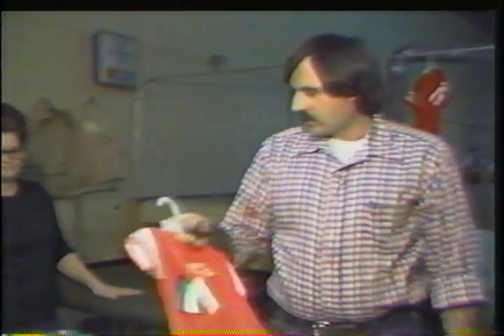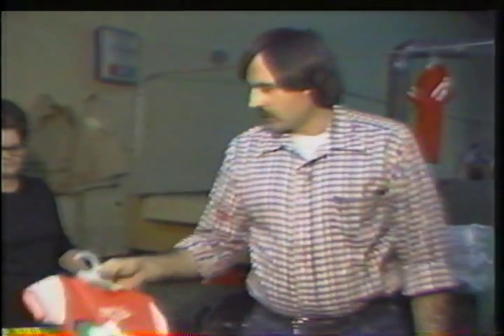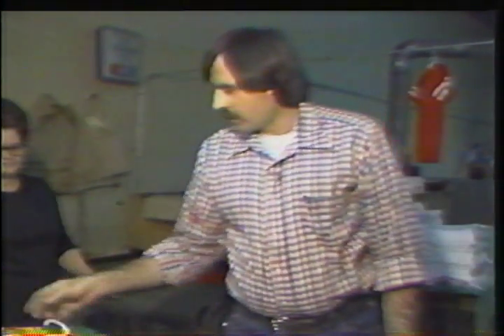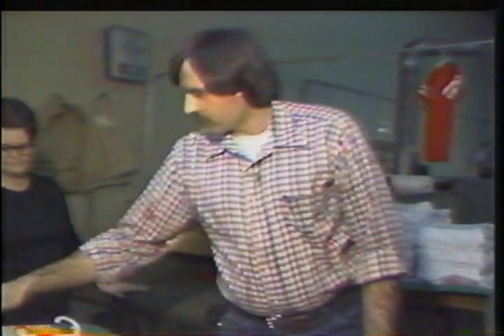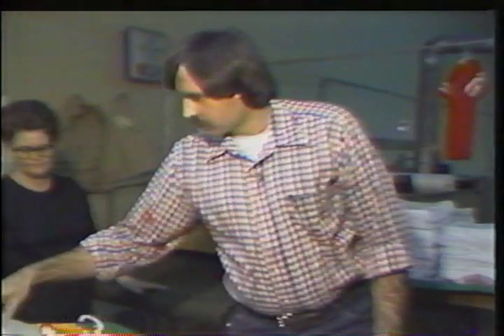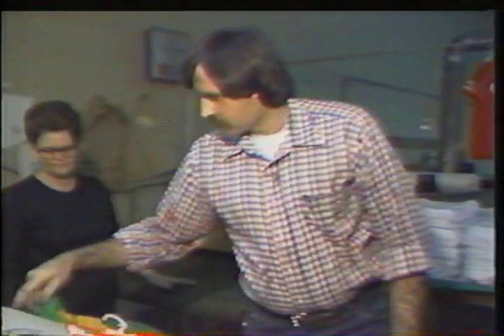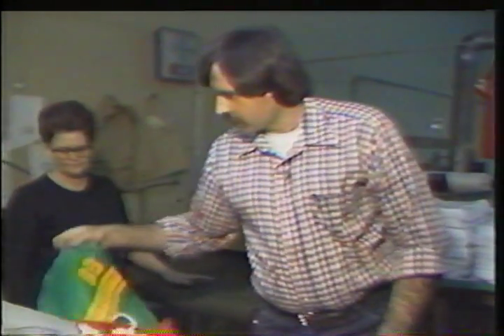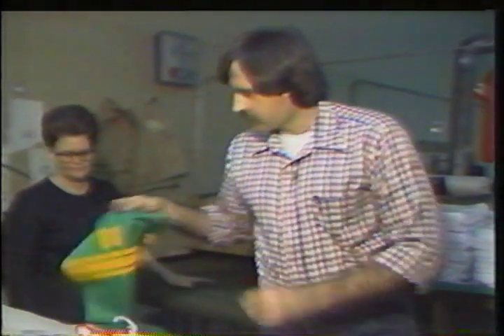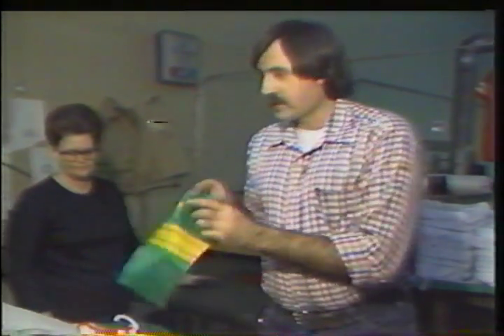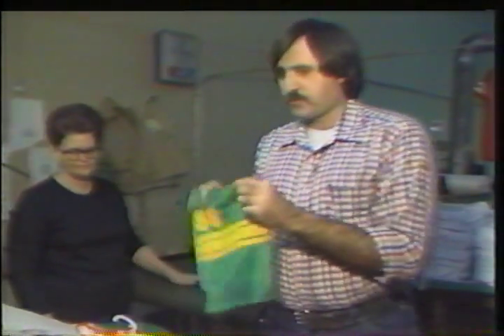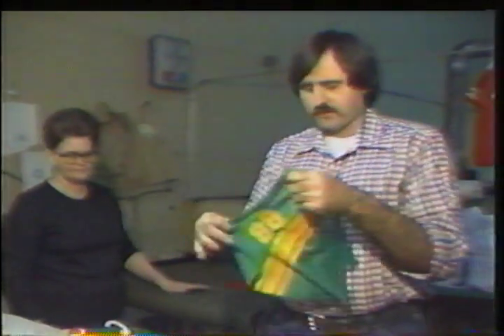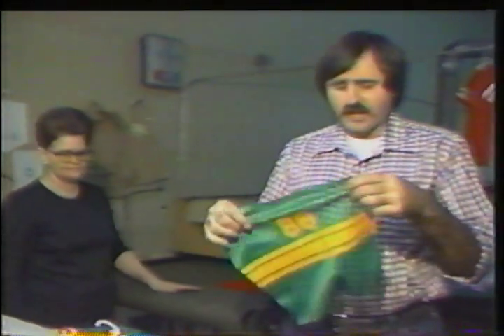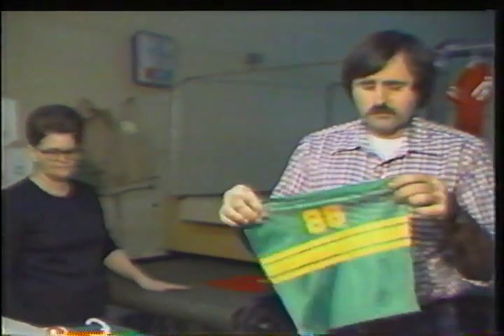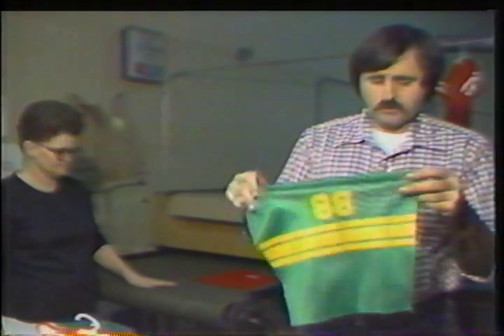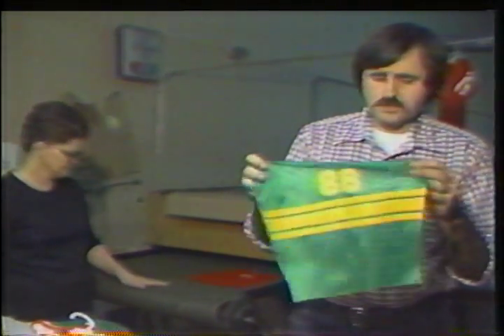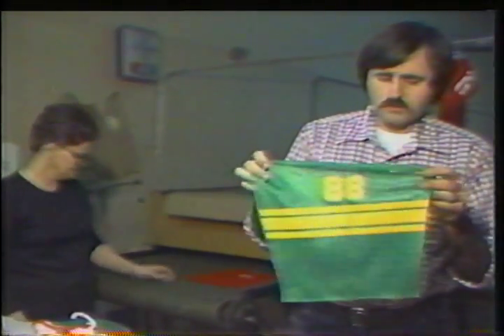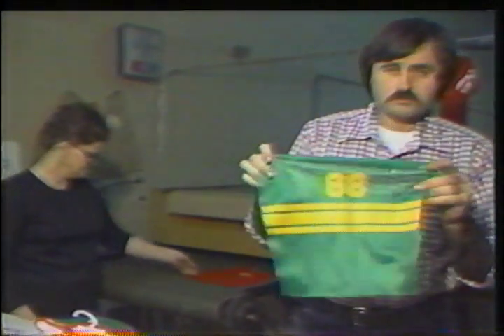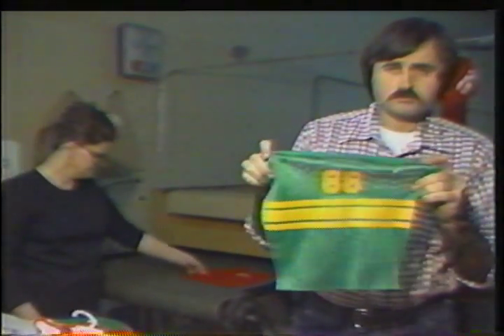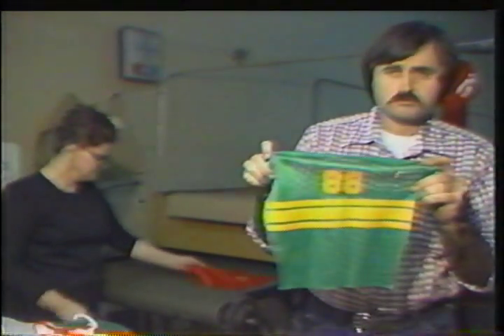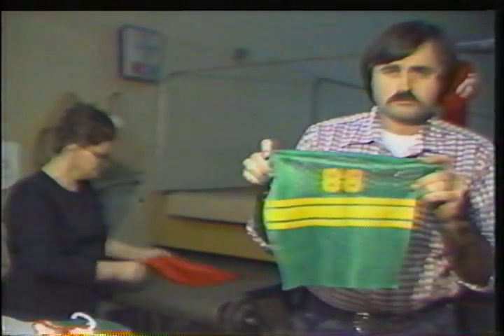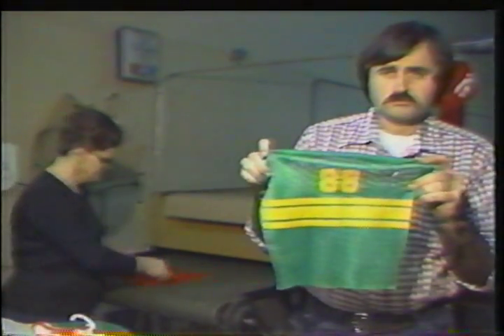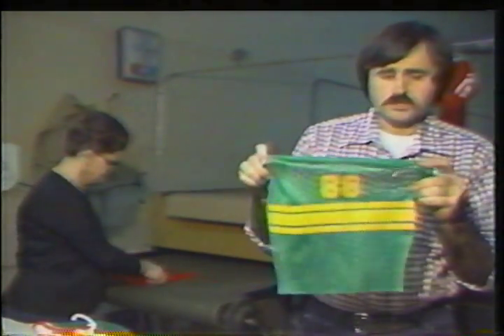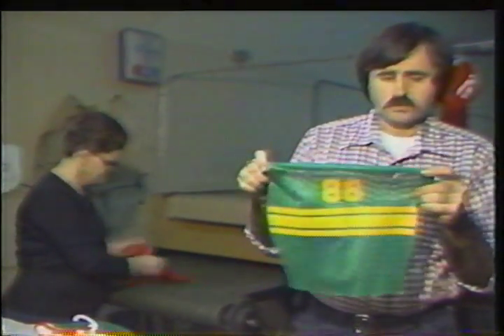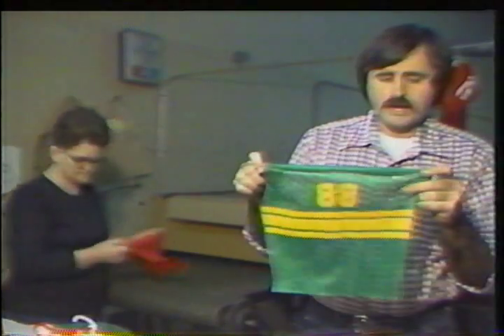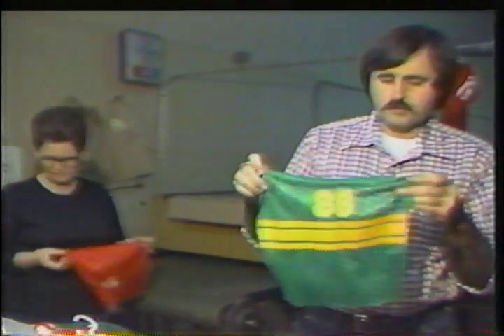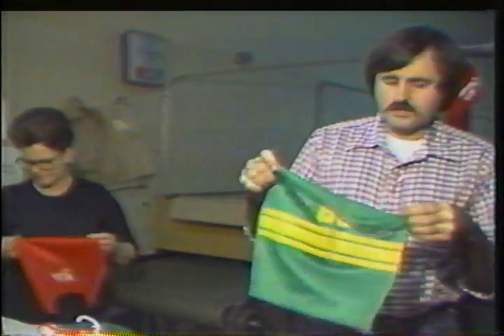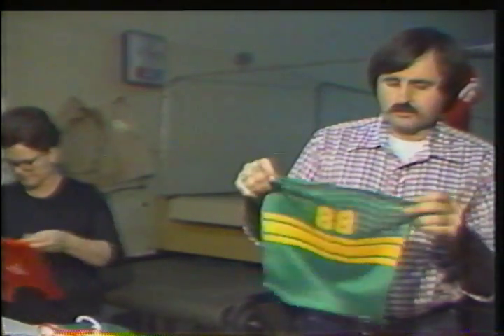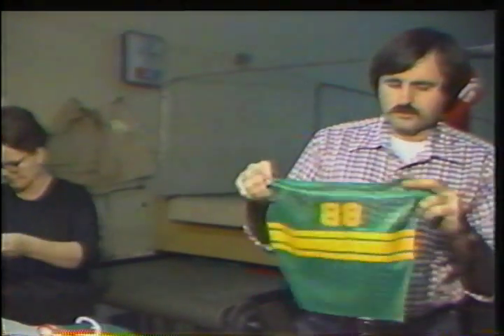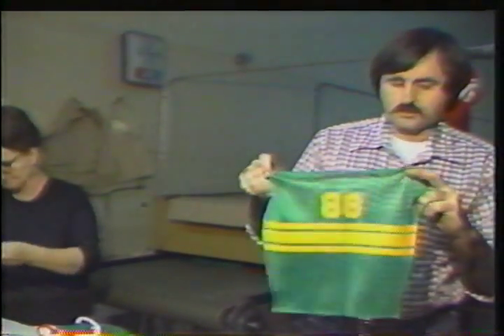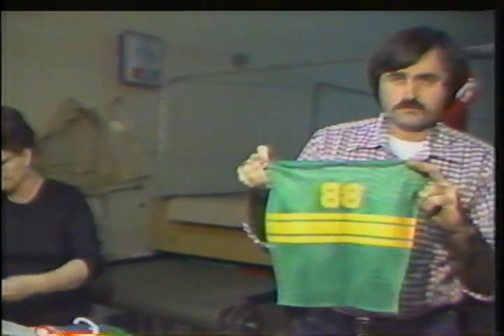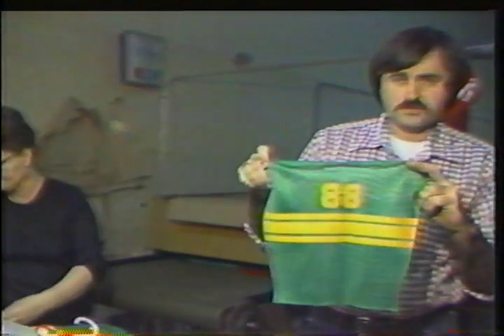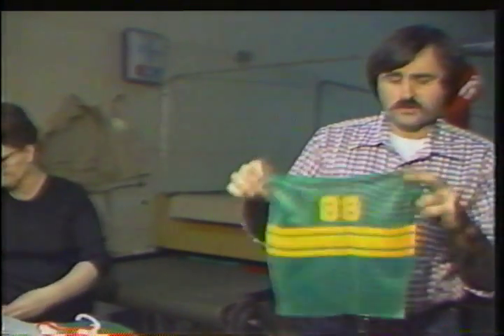We also do the sleeves. Sleeves are printed flat before they're sewn — just a nylon mesh that goes into a jersey.